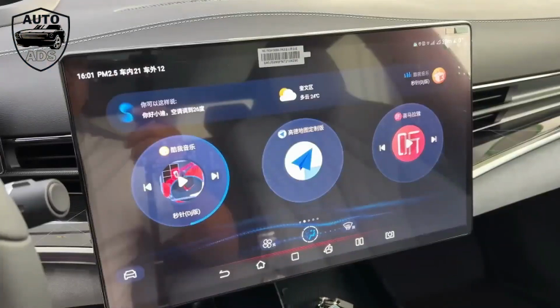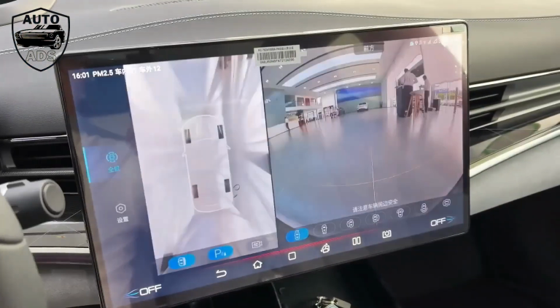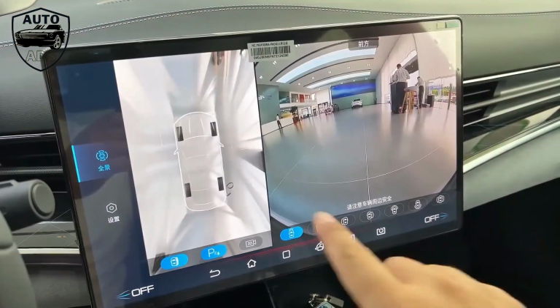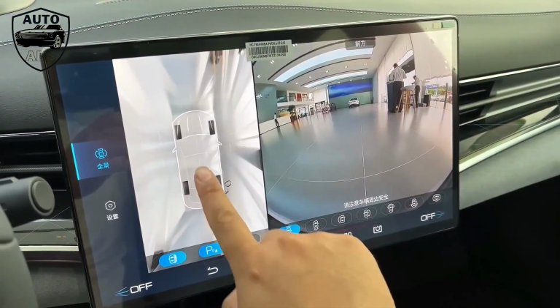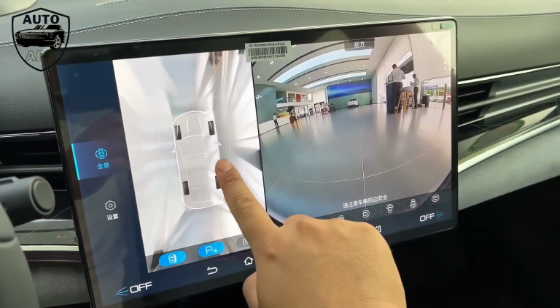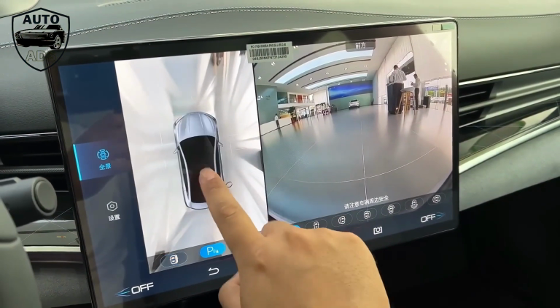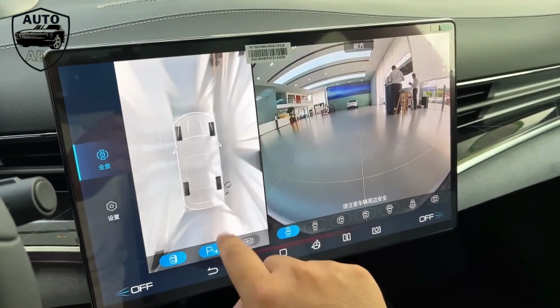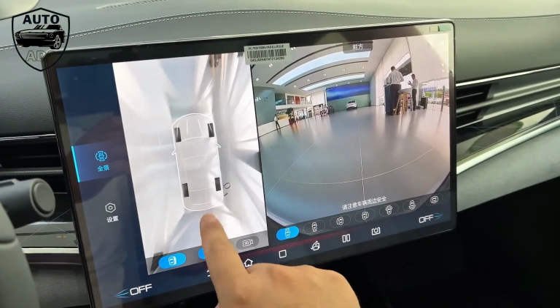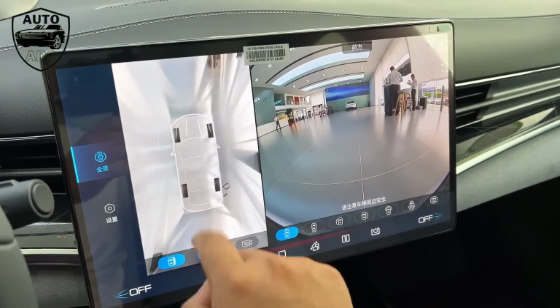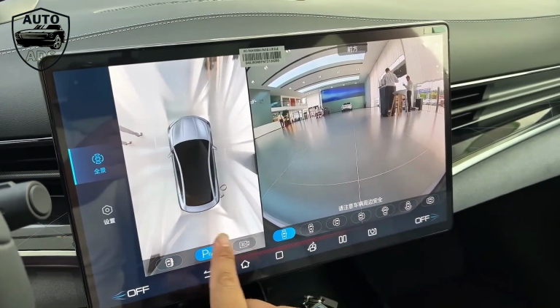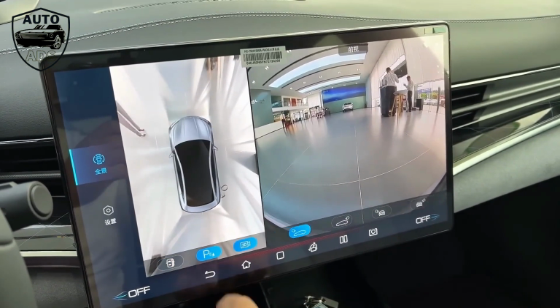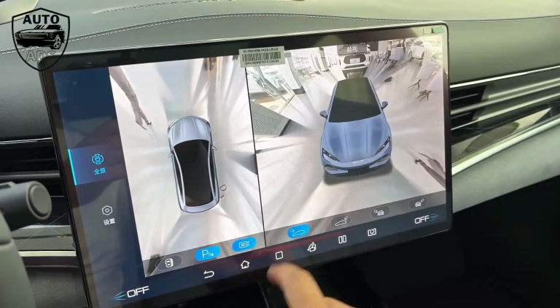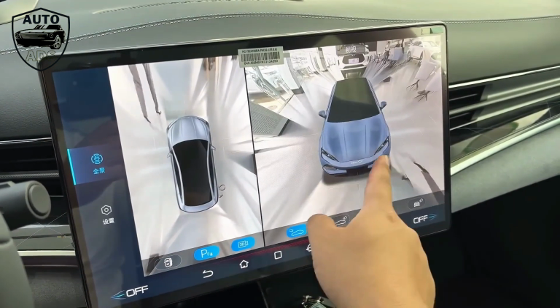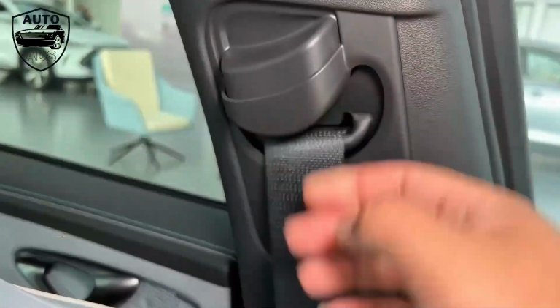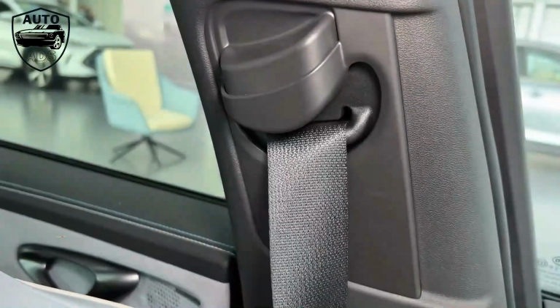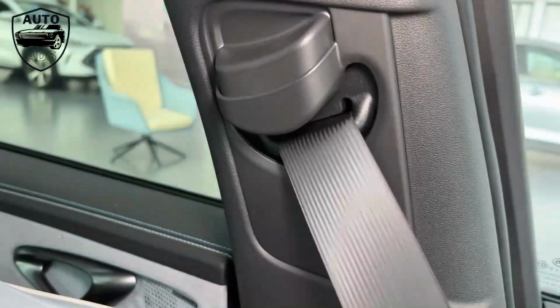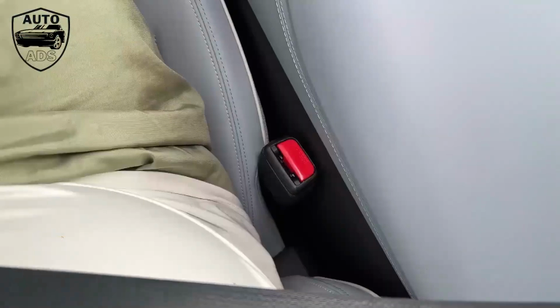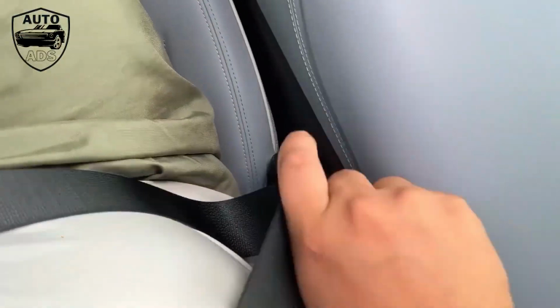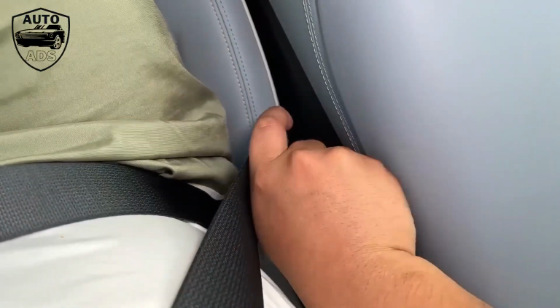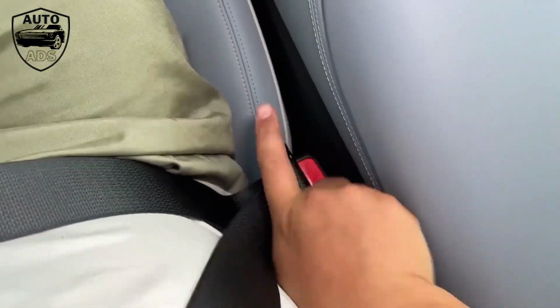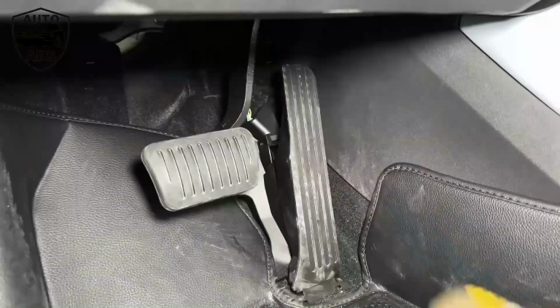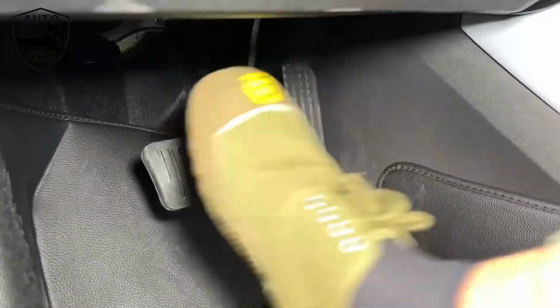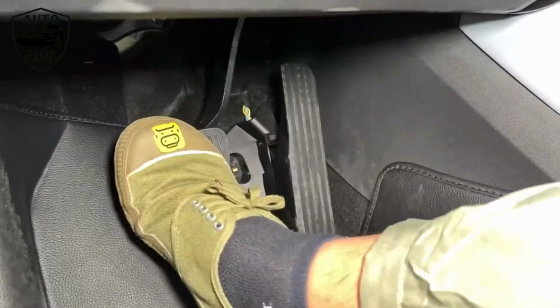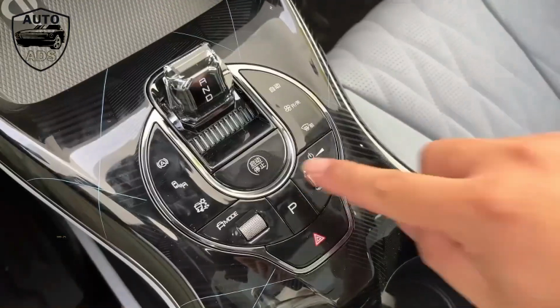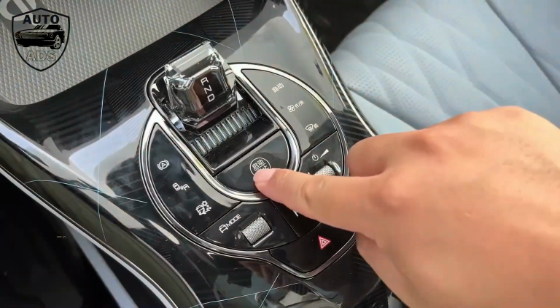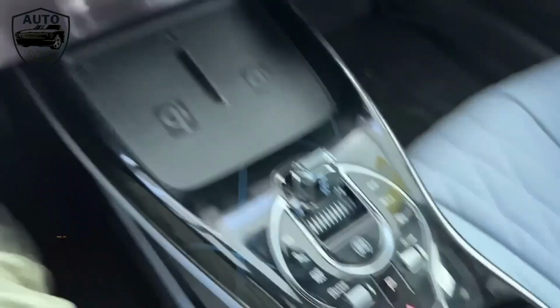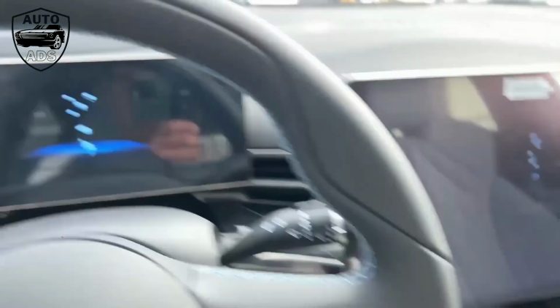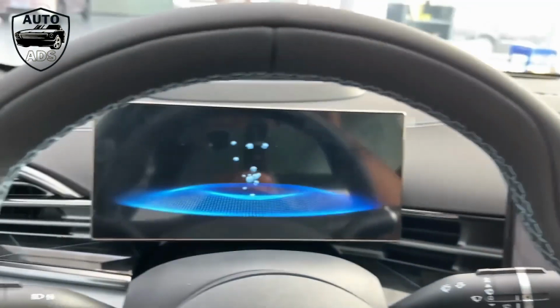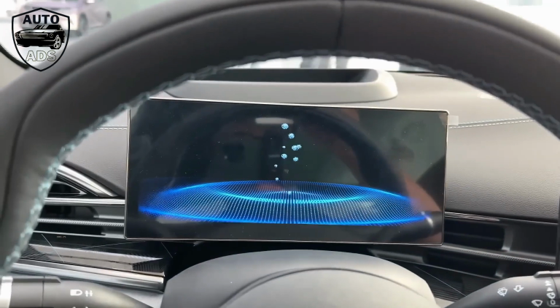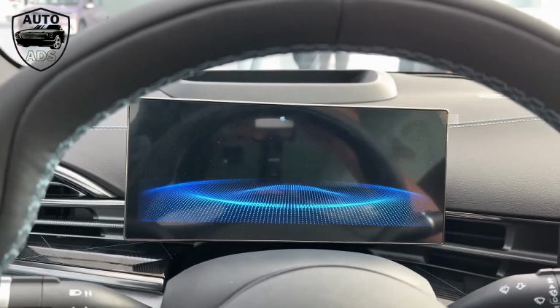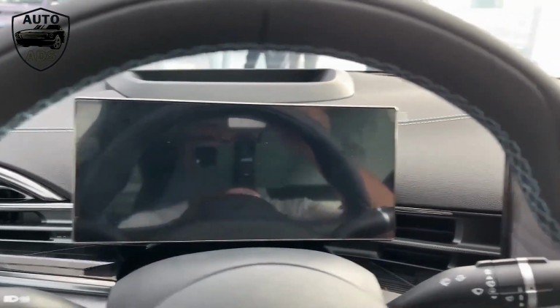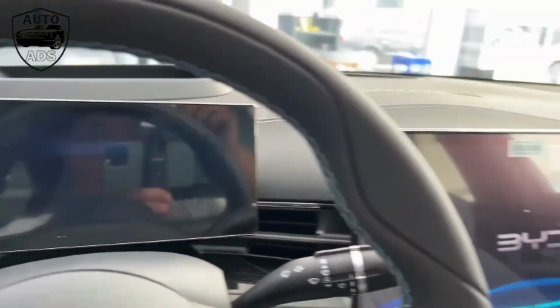In the front there are twin wireless phone charging pads. In the rear you'll find not only Type-C USB chargers, but also a 220V outlet. Overall, the Seal scores well when it comes to both how it drives and its kit levels.